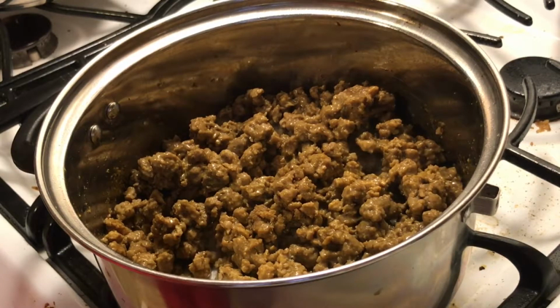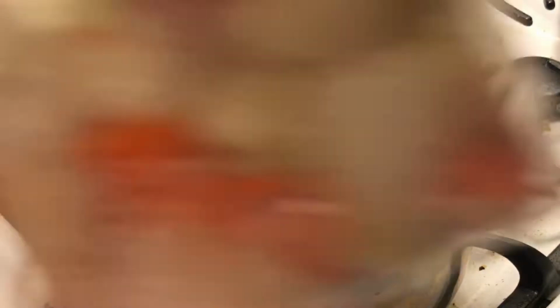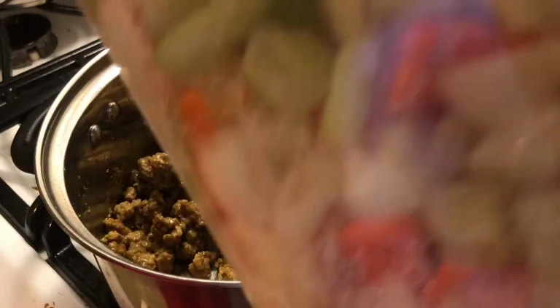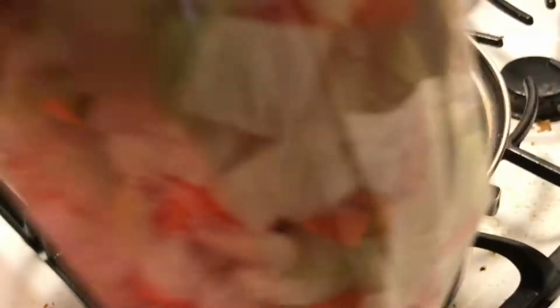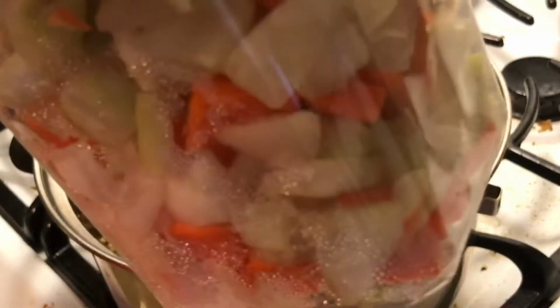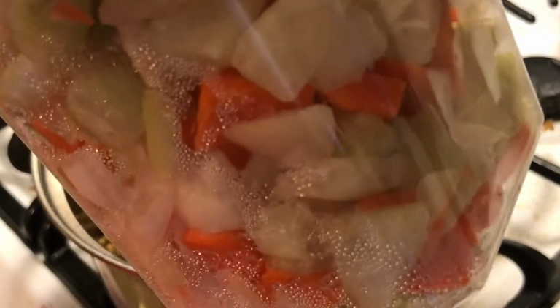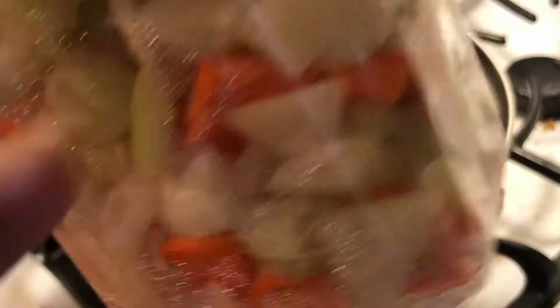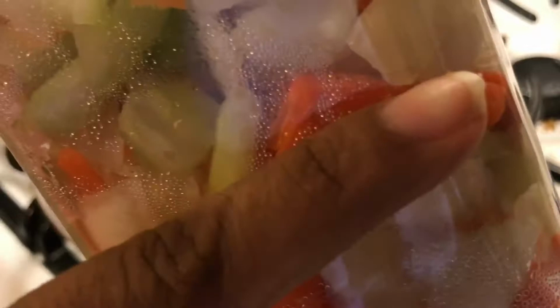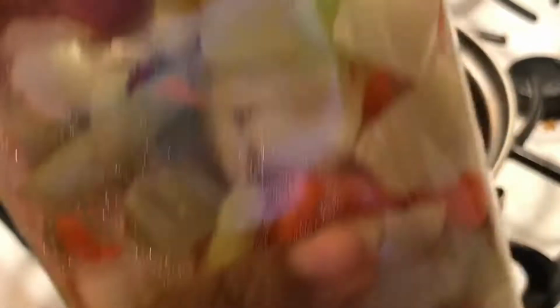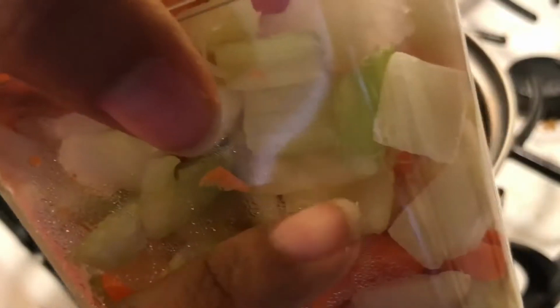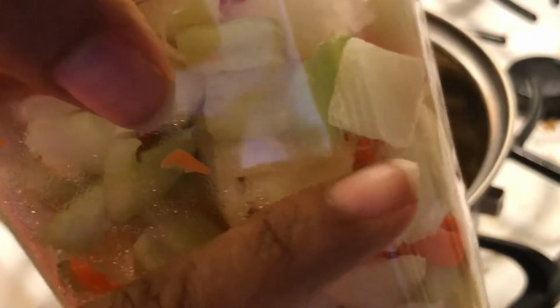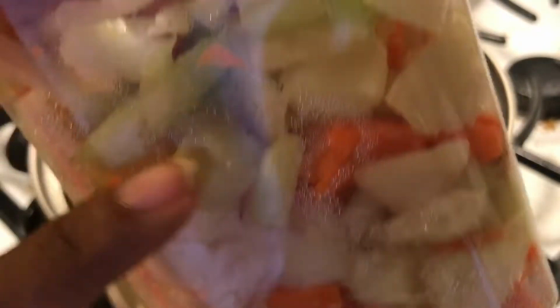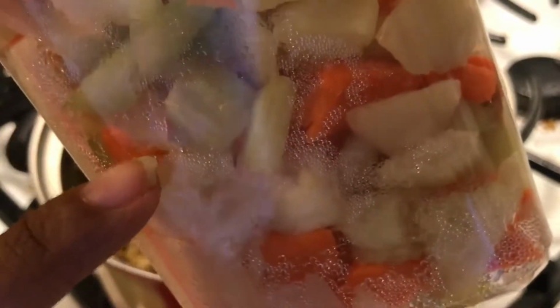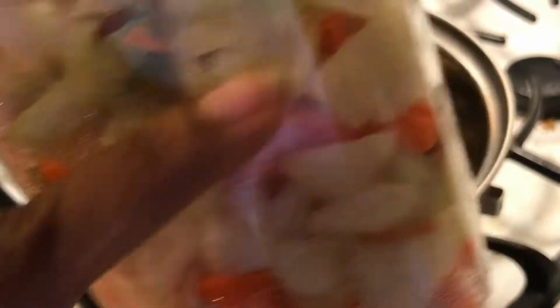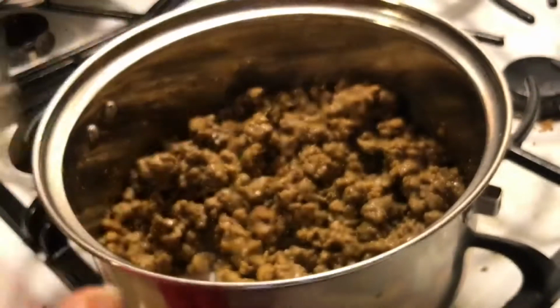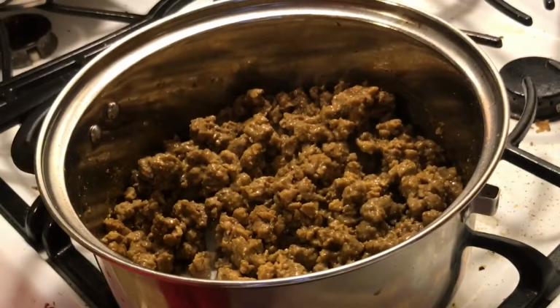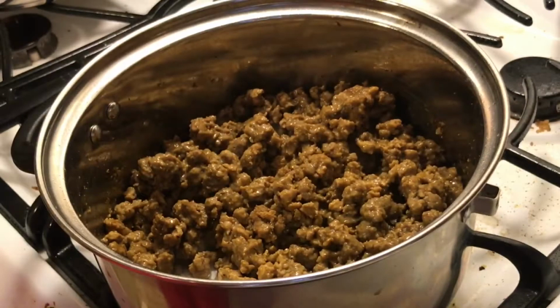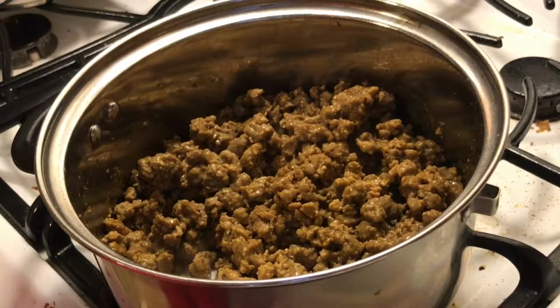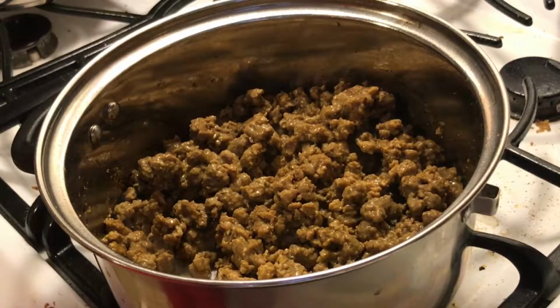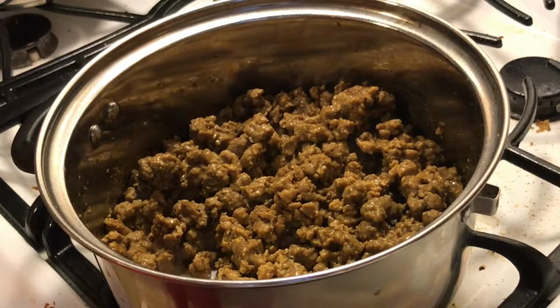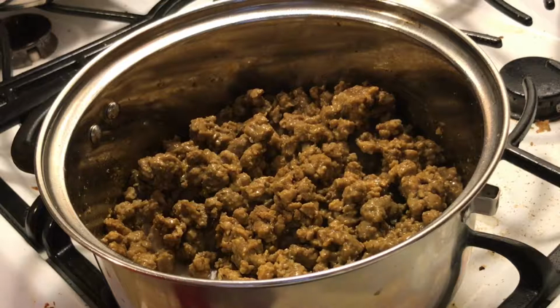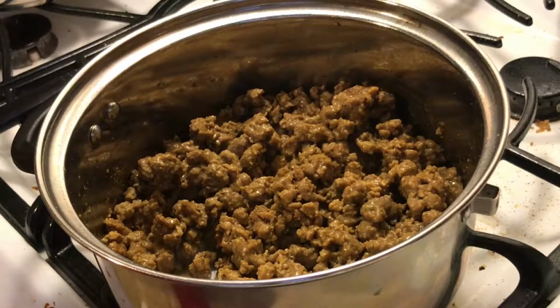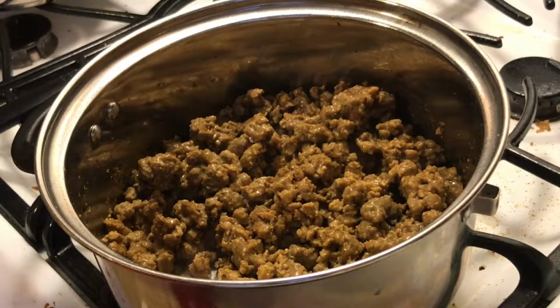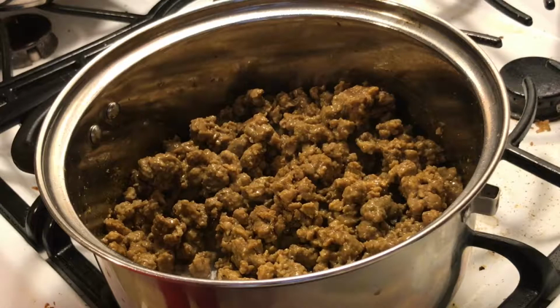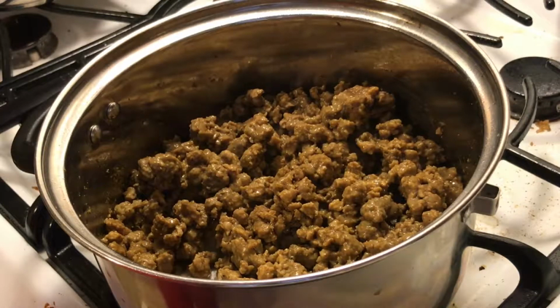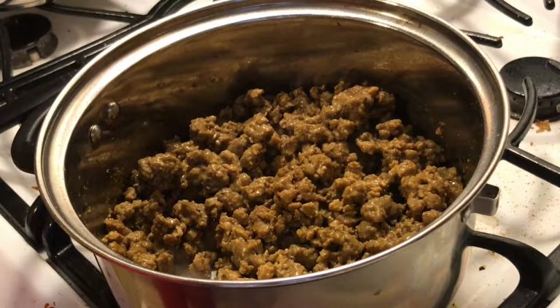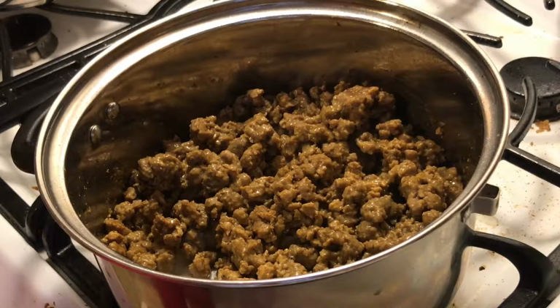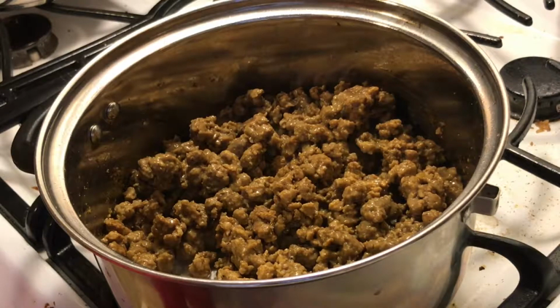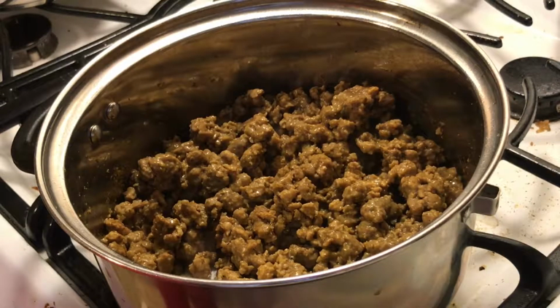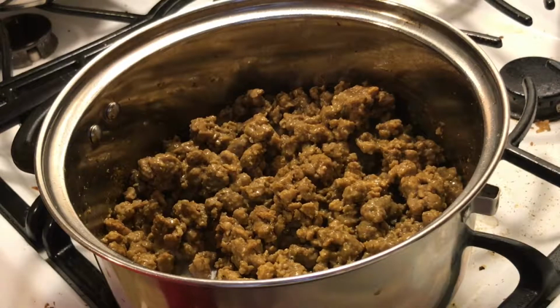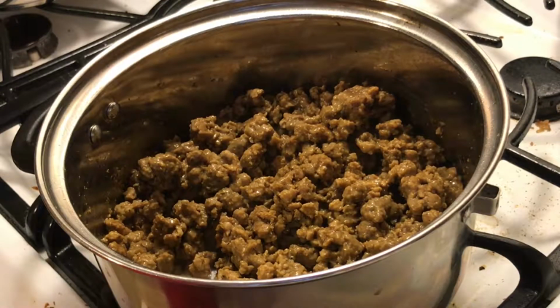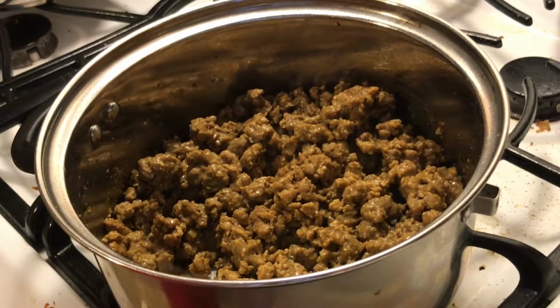I'm going to add this mirepoix to it — I'll probably use about half, because I'm going to use the other half to make my kale soup for dinner tomorrow.